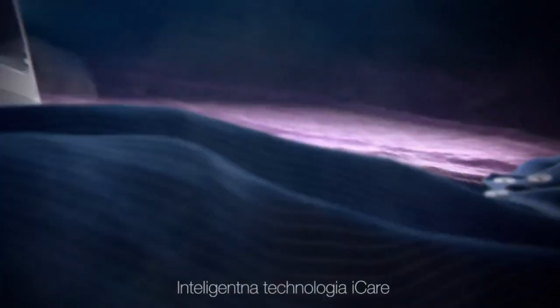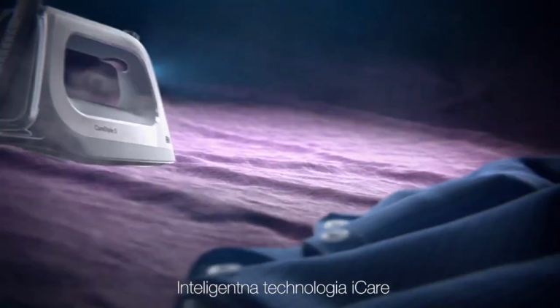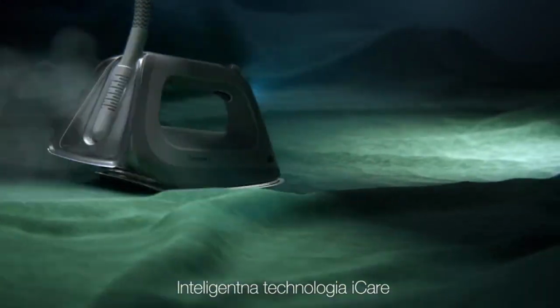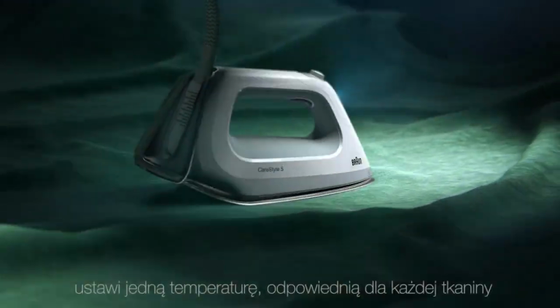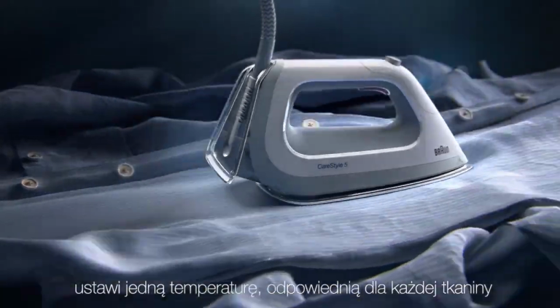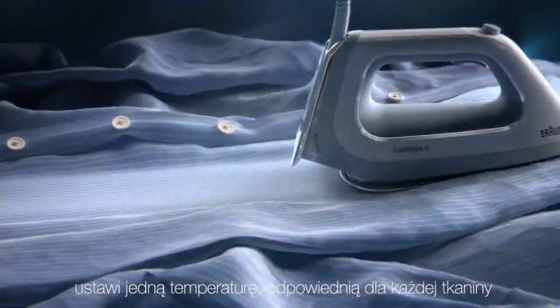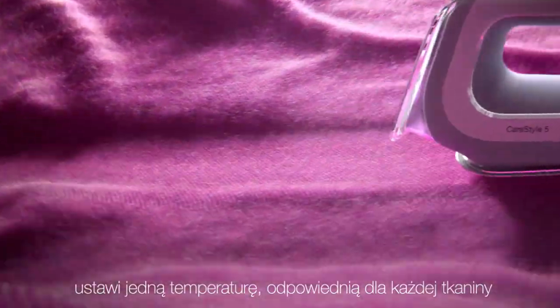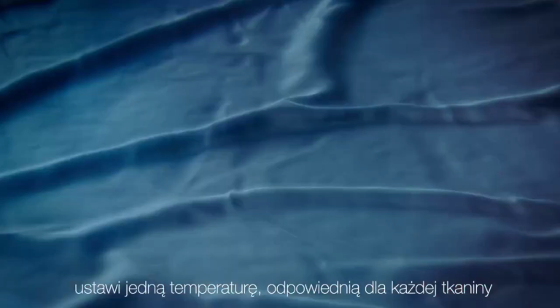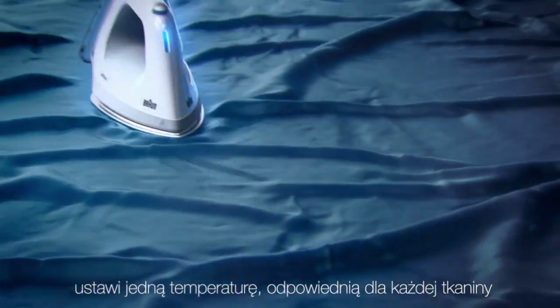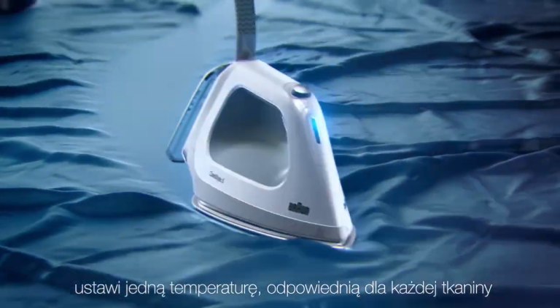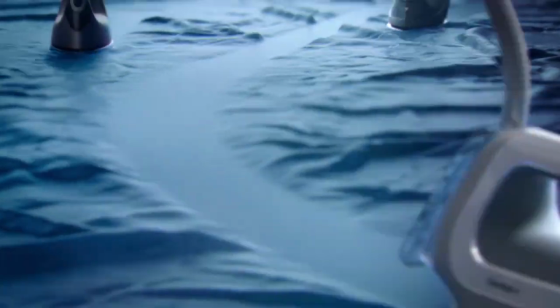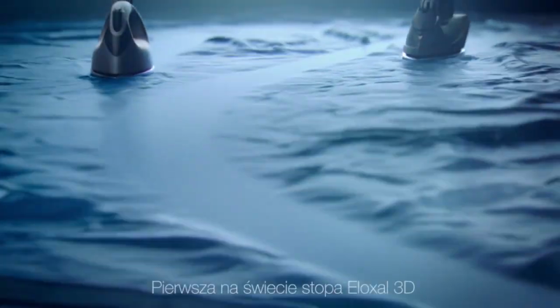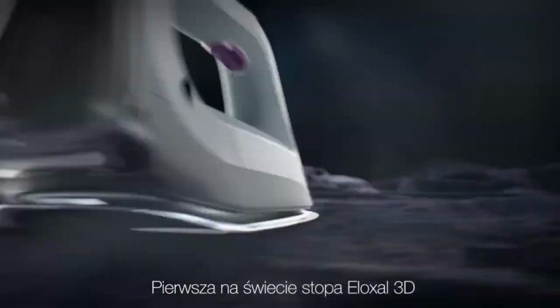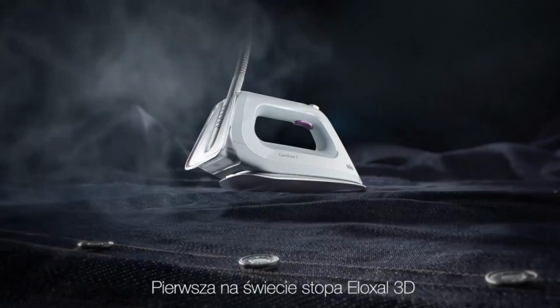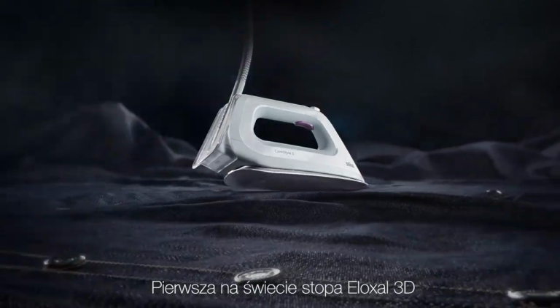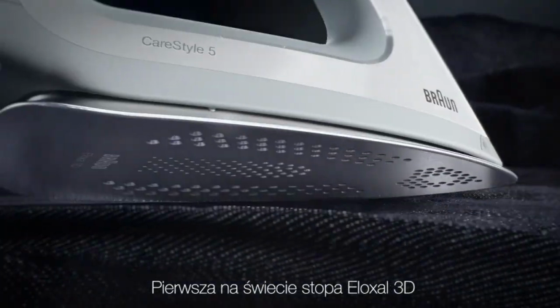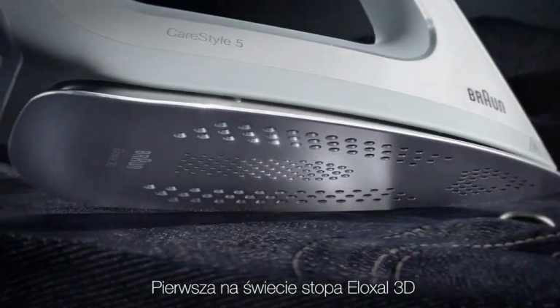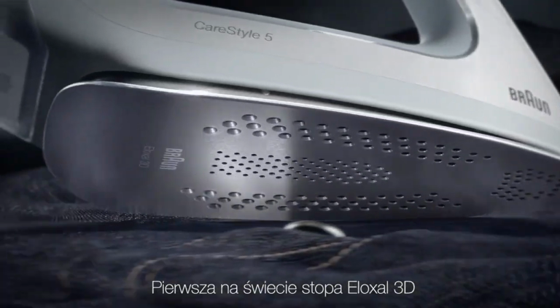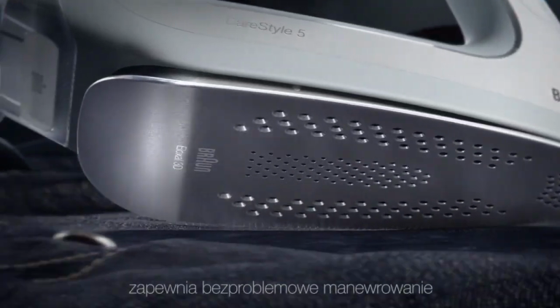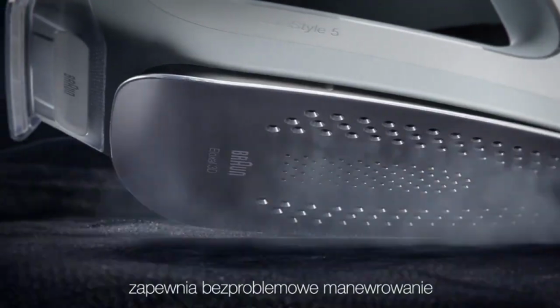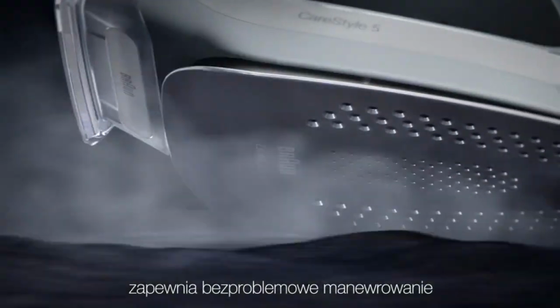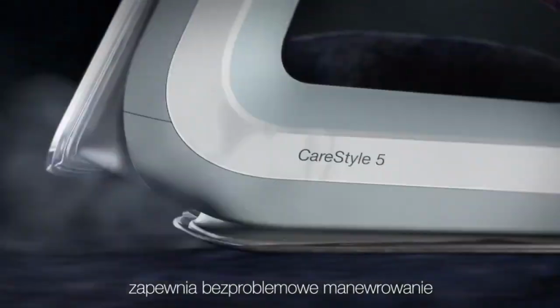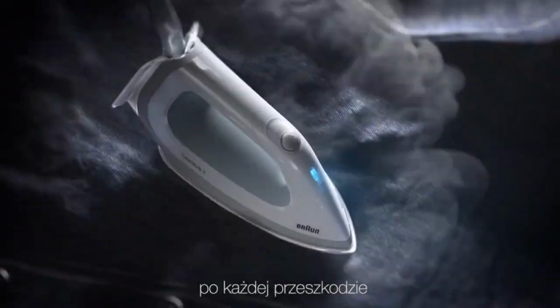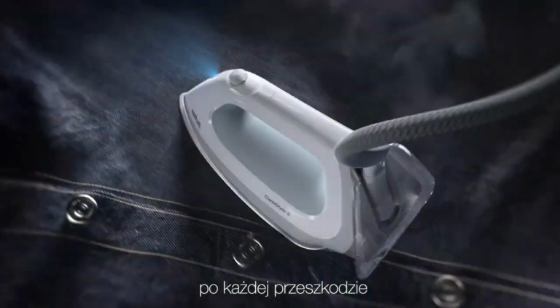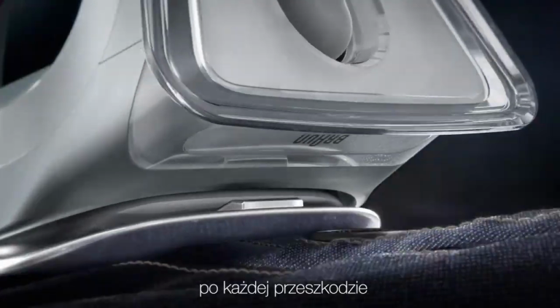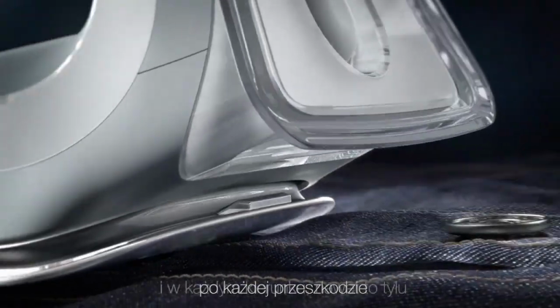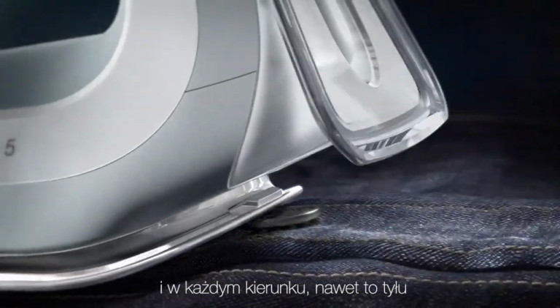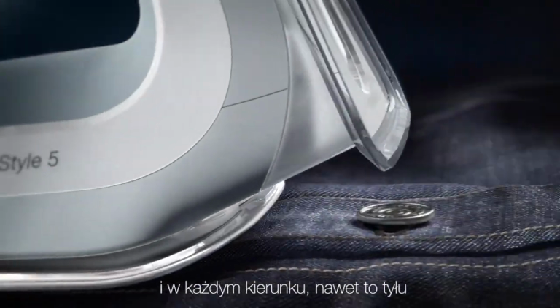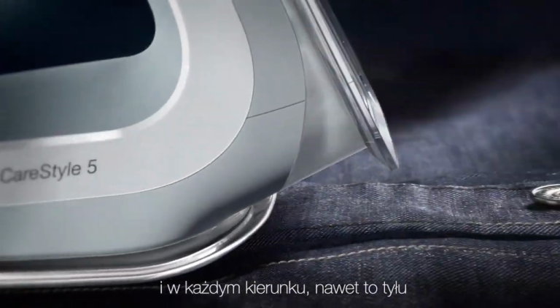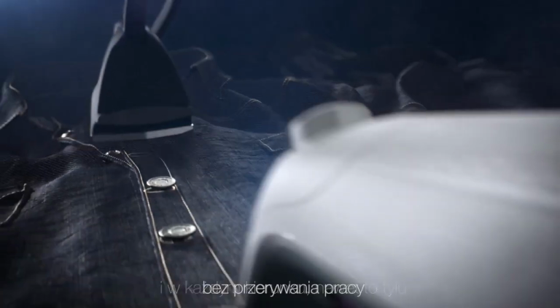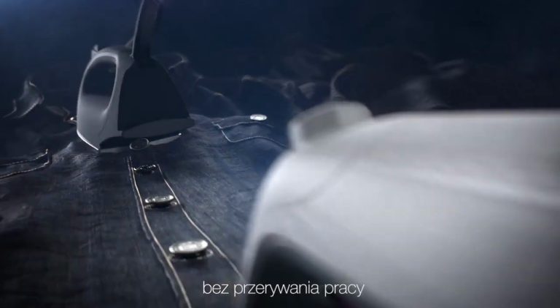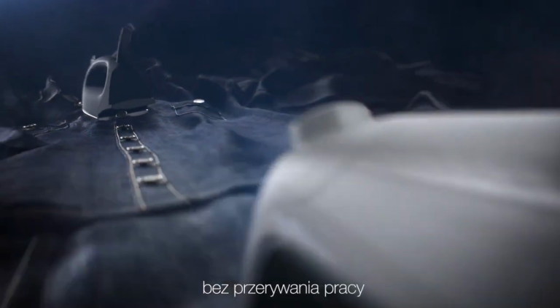Smart eye care technology sets the perfect temperature for every fabric. With the world's first 3D Eloxil soleplate, the CareStyle 5 glides effortlessly over all obstacles in every direction — even backwards — without getting stuck.